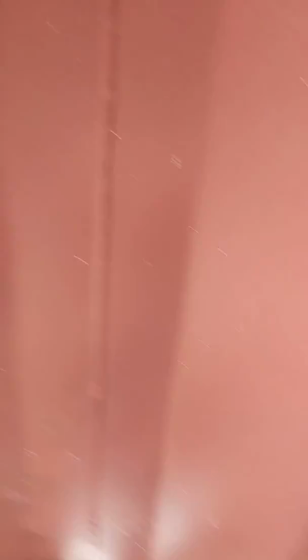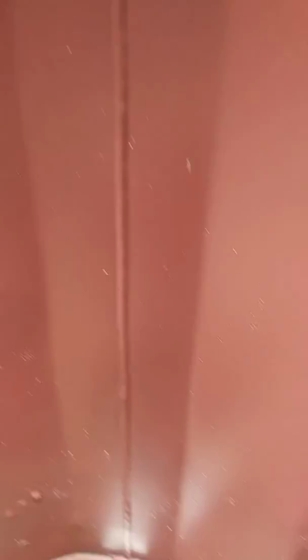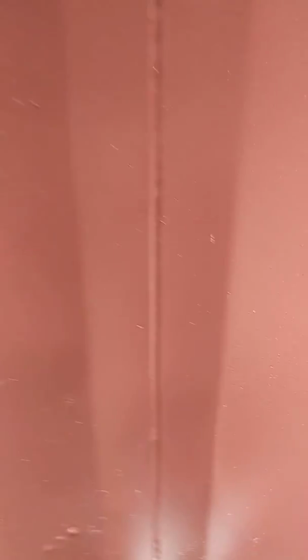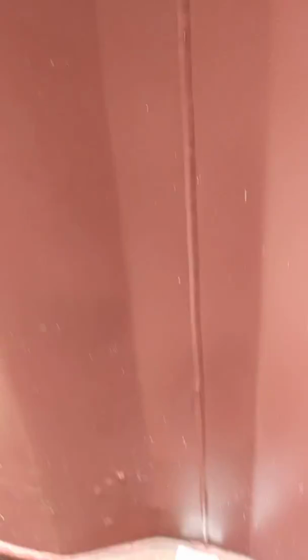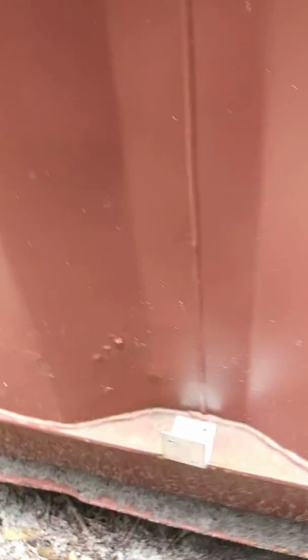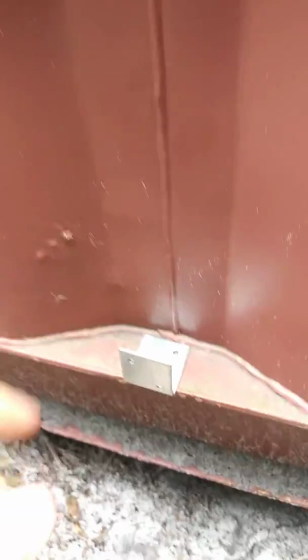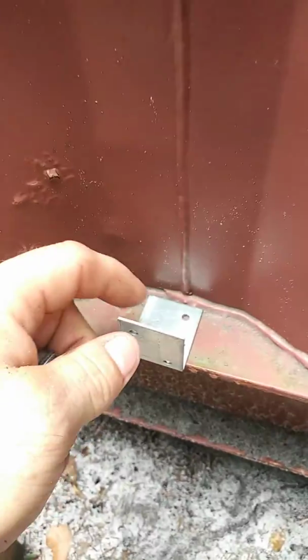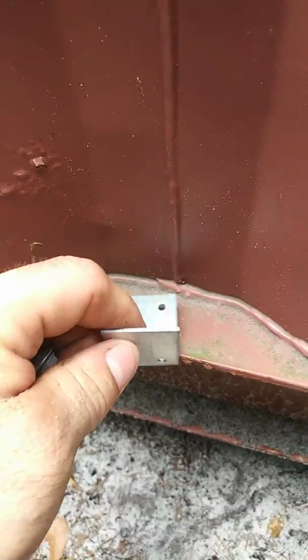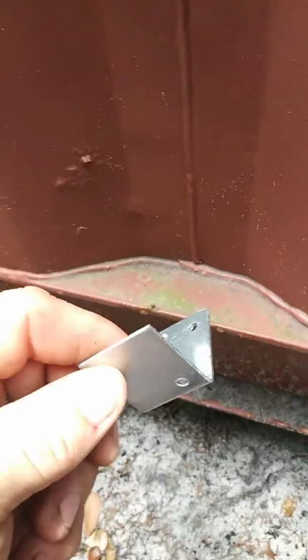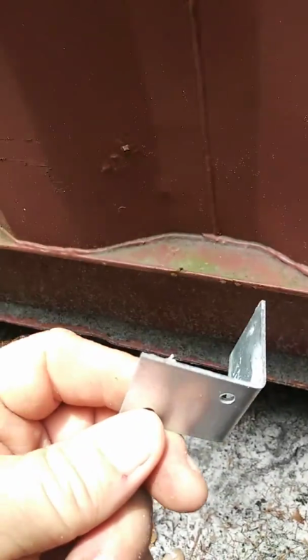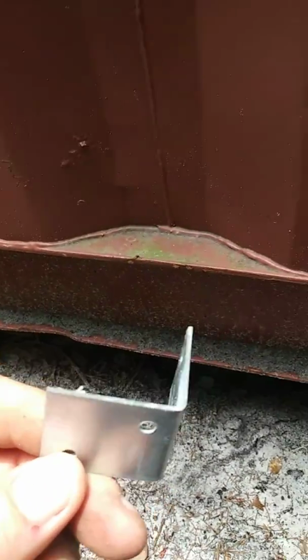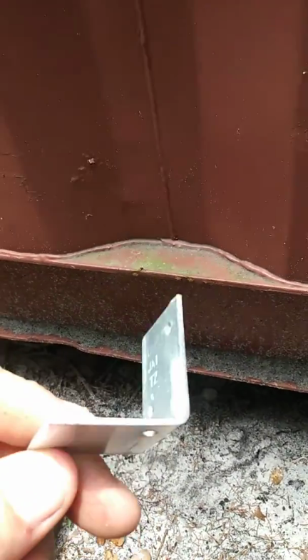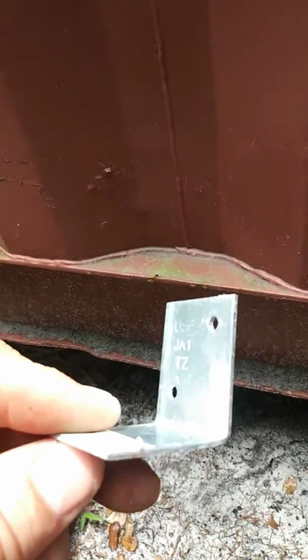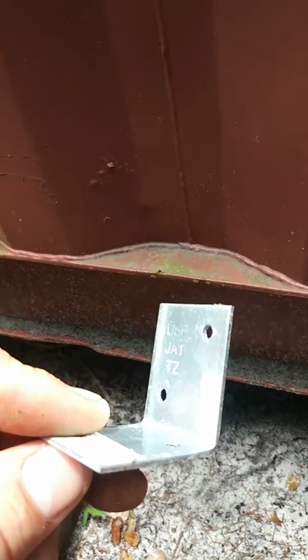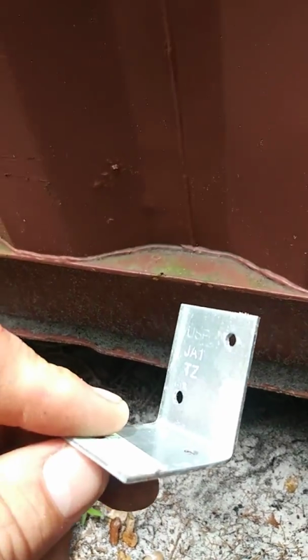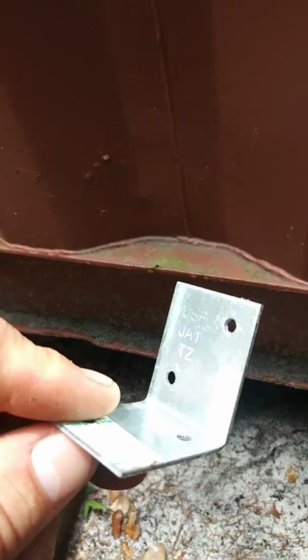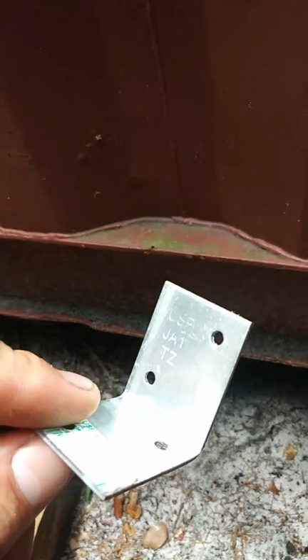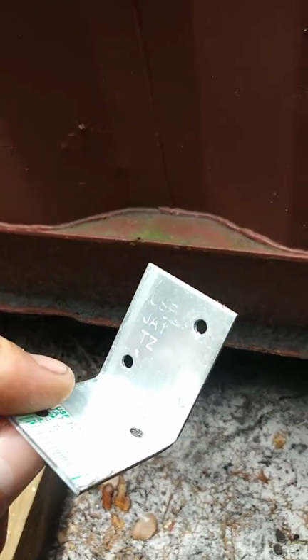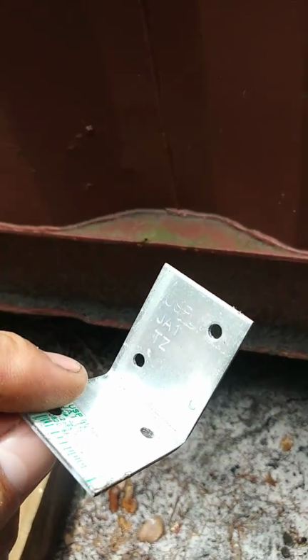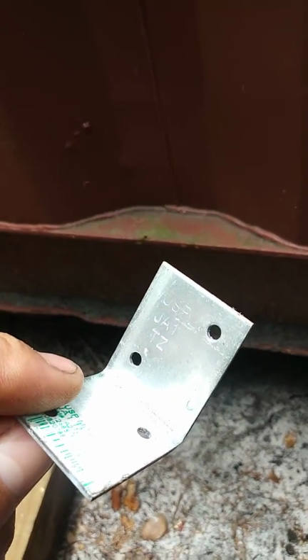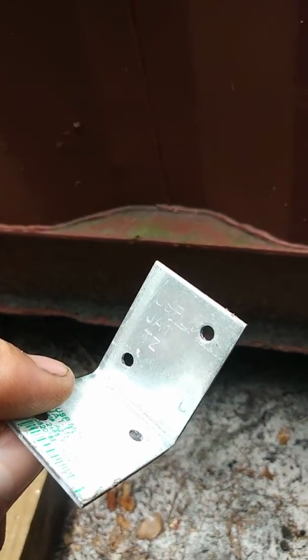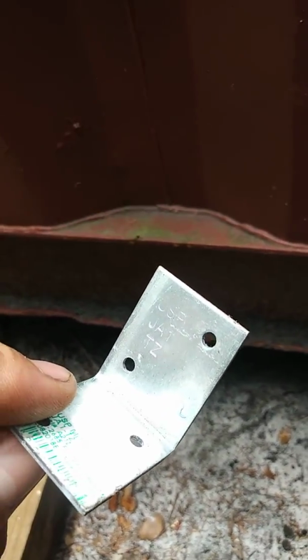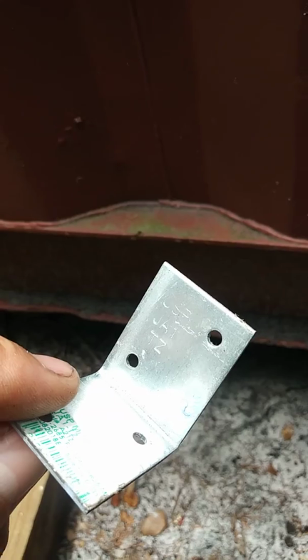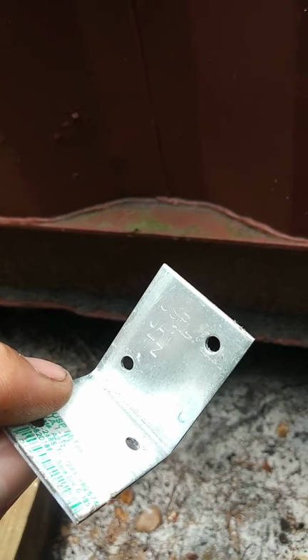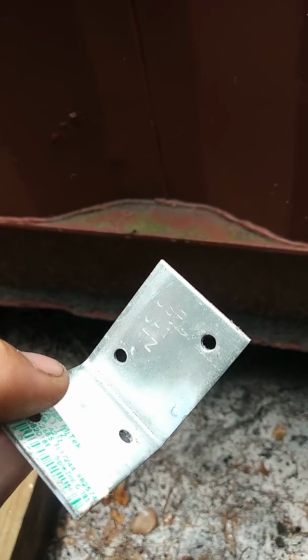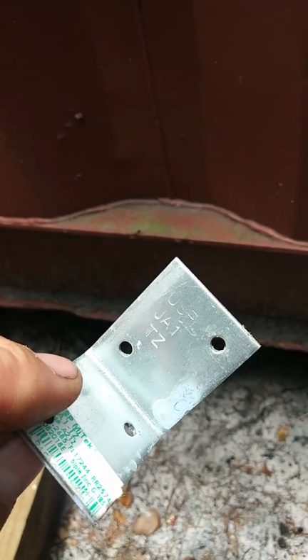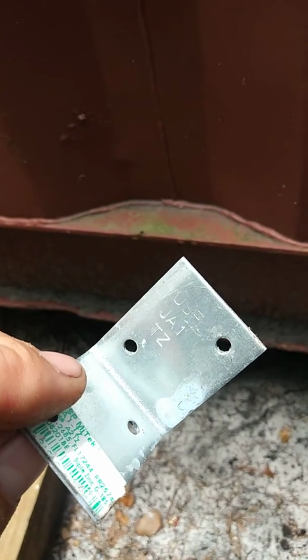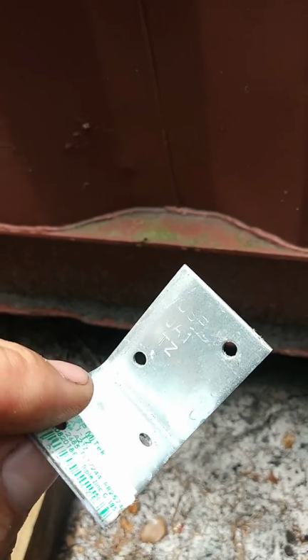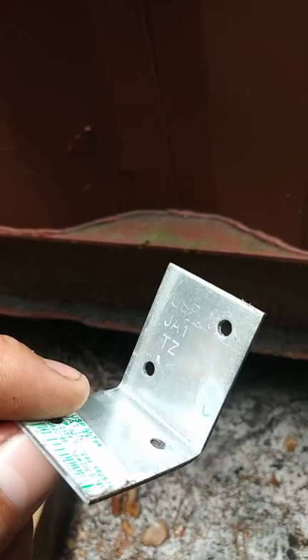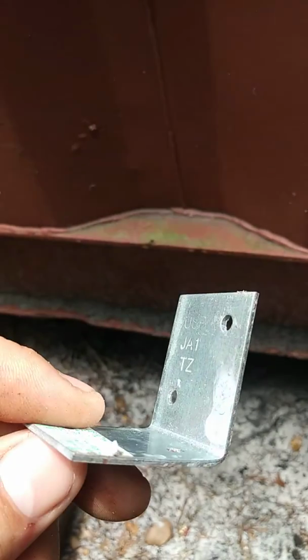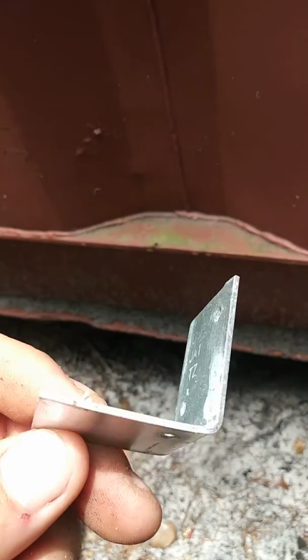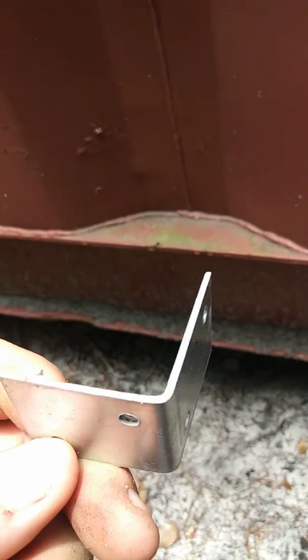On the very top of the container I used a 2x4x10 and just laid it across the roof, then used wood screws to tie everything together.